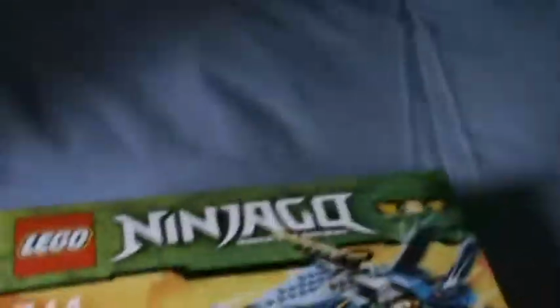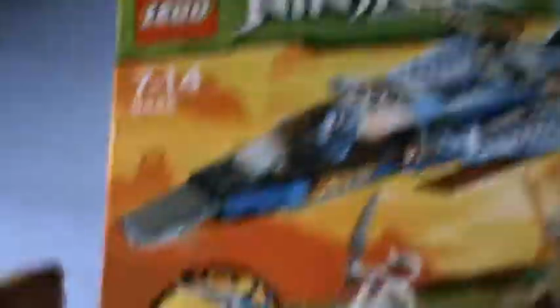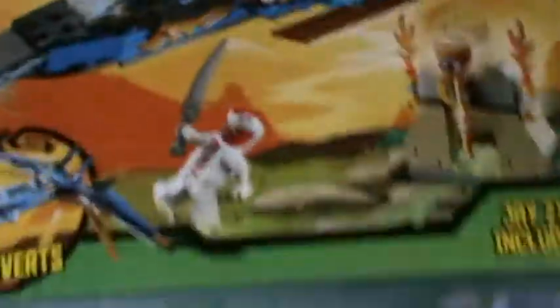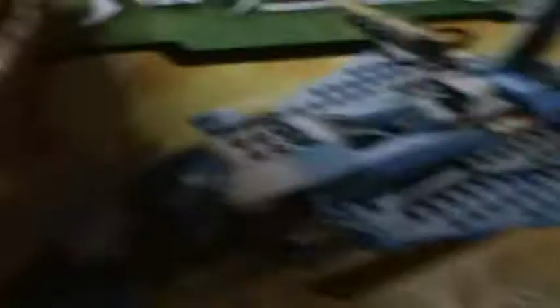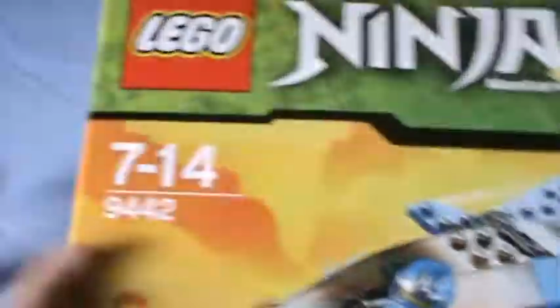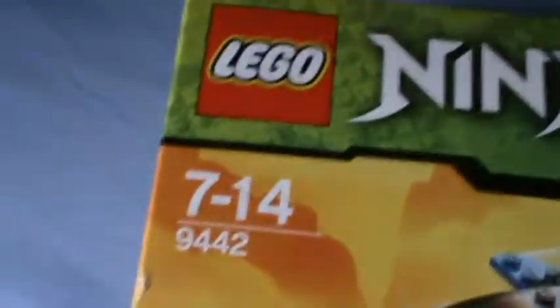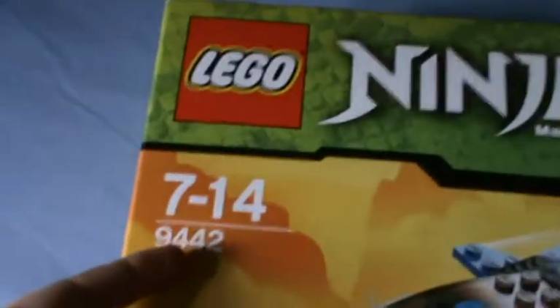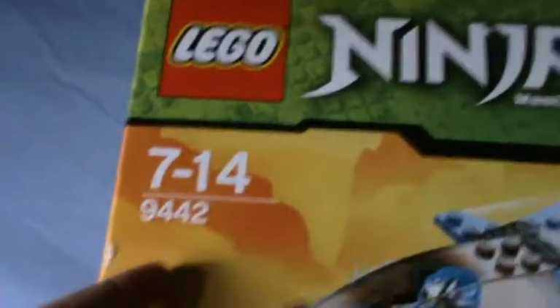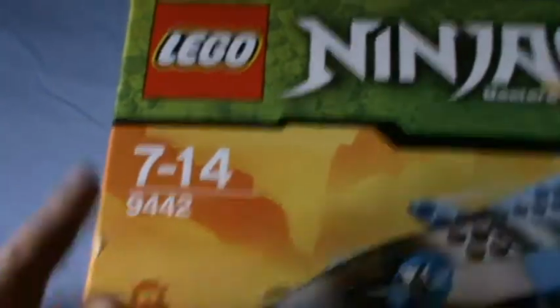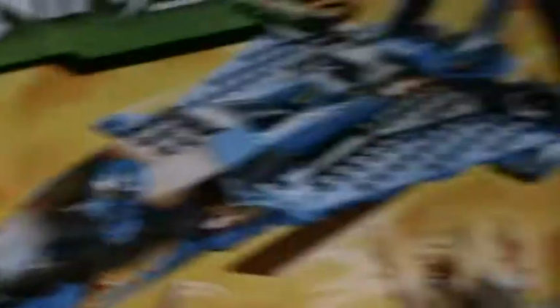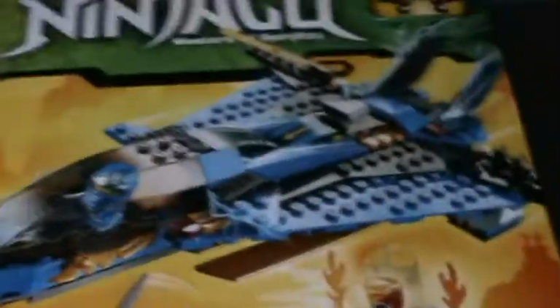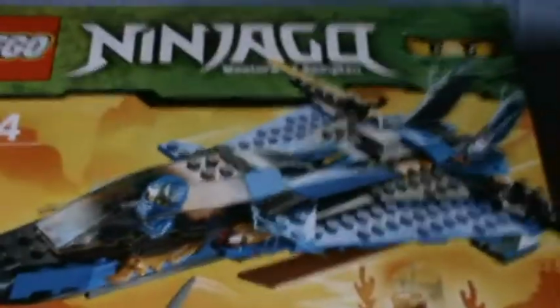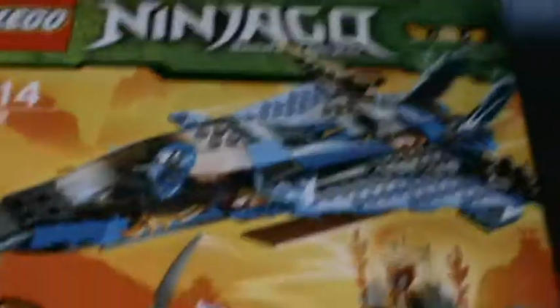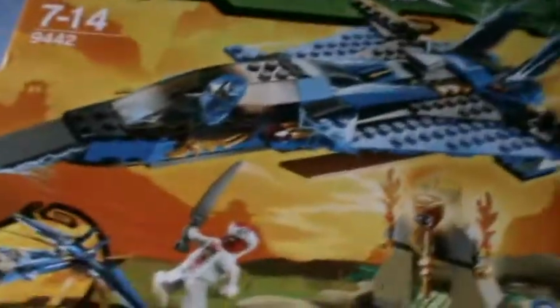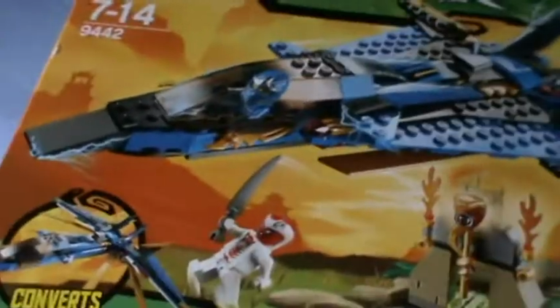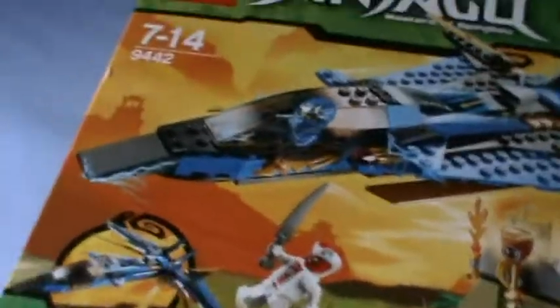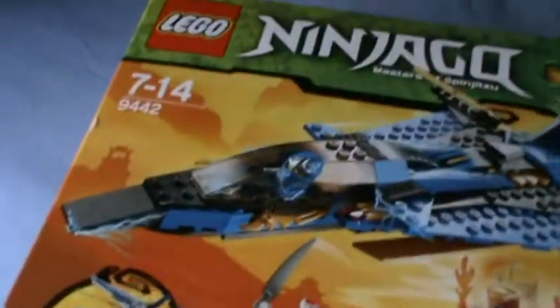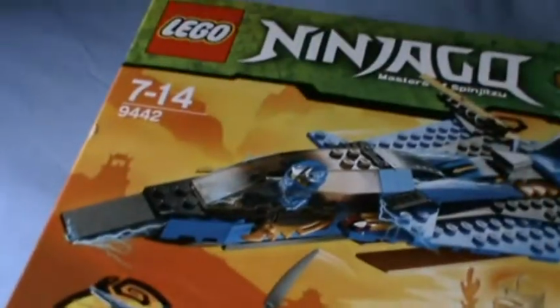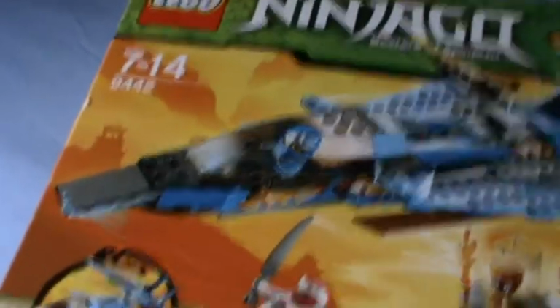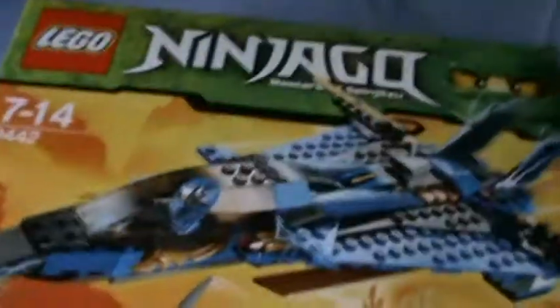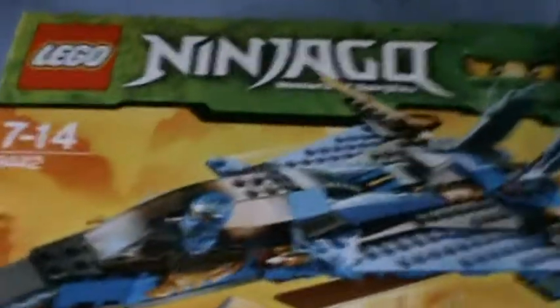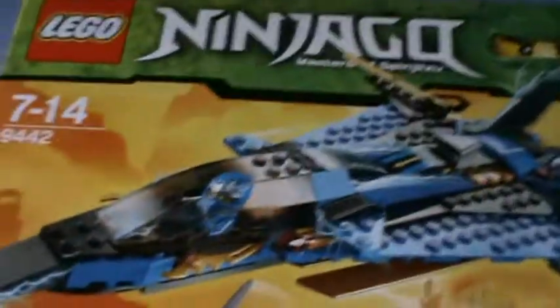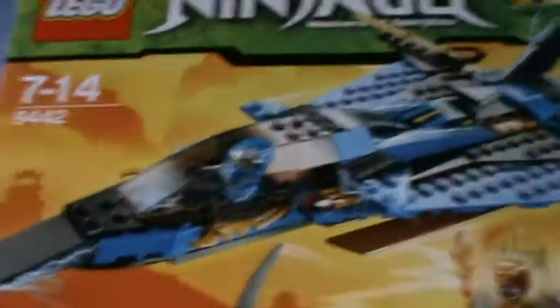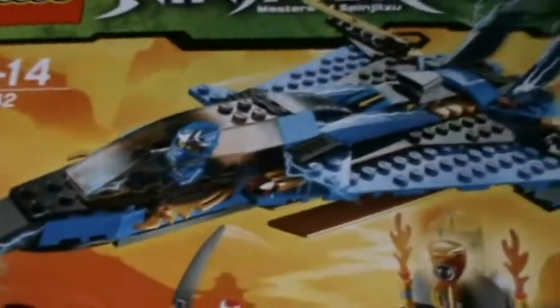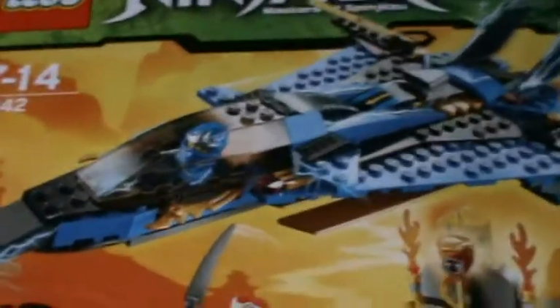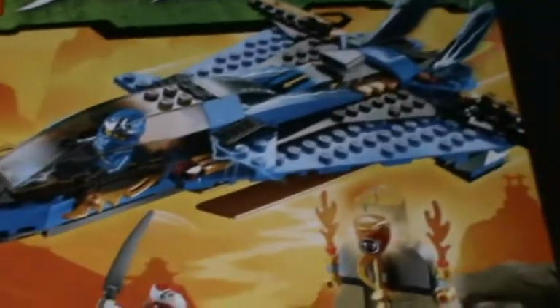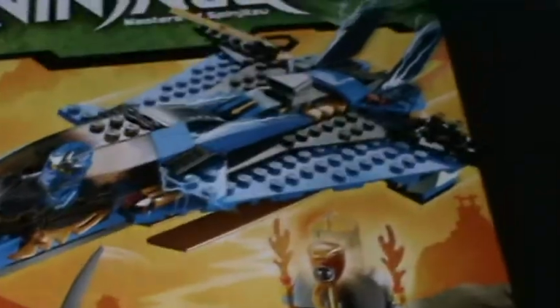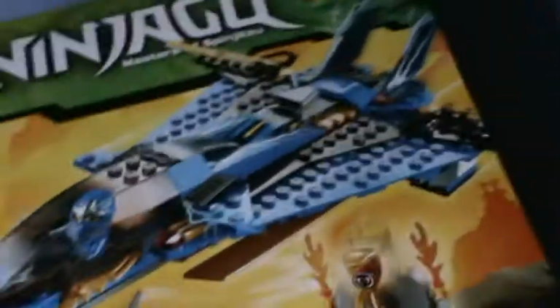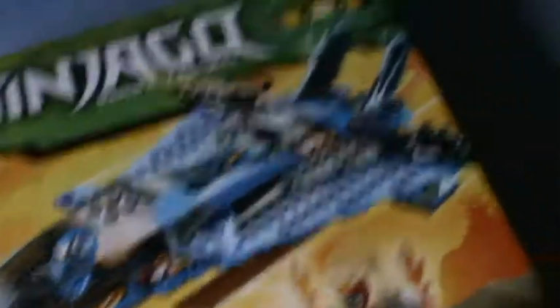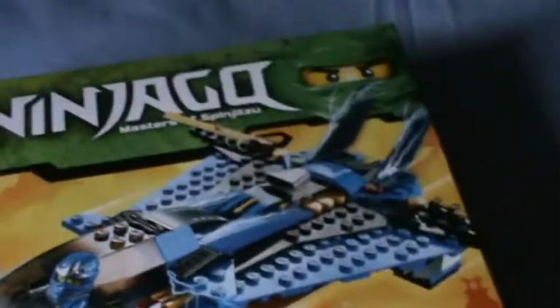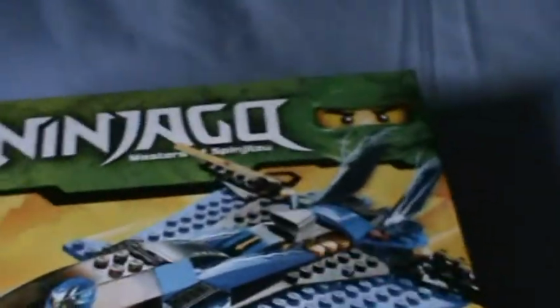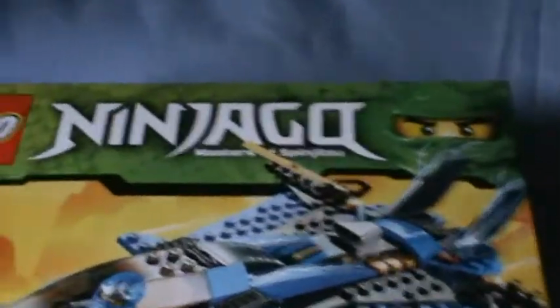It hasn't got a name so I'm not that qualified. Anyway, it's JZX like a spaceship or something.